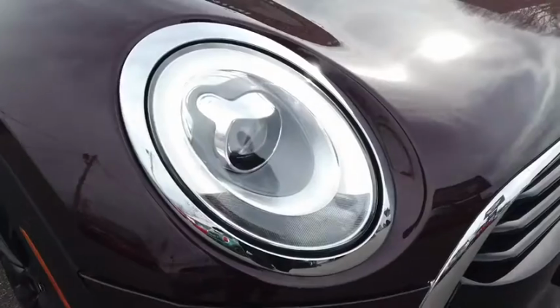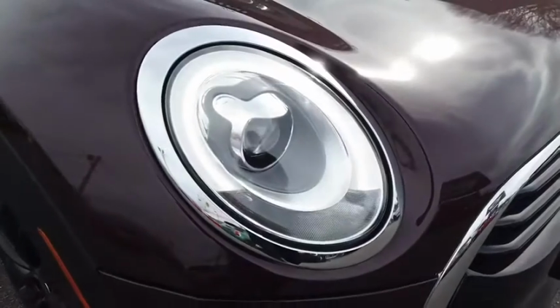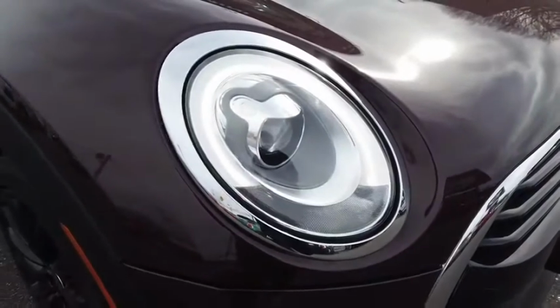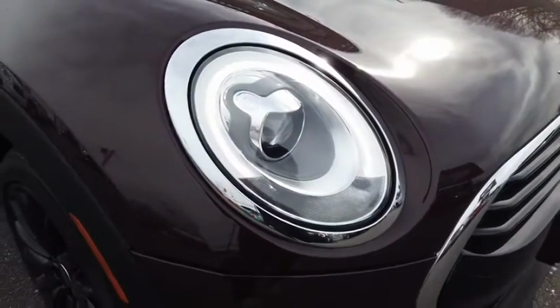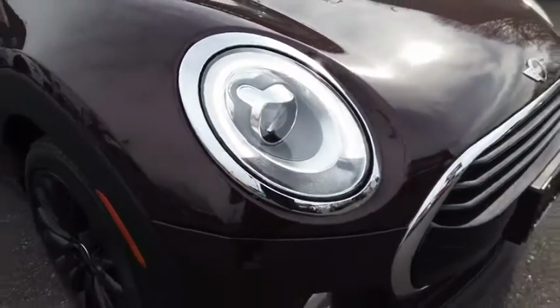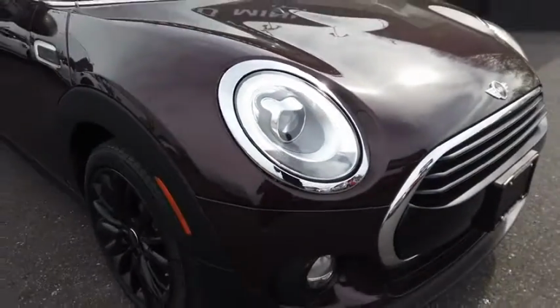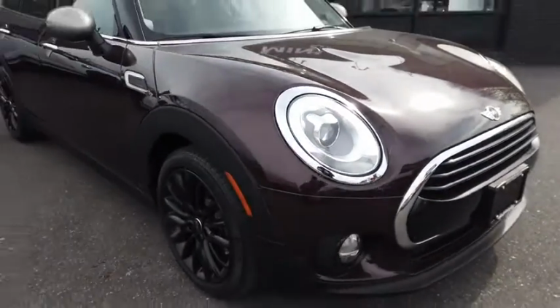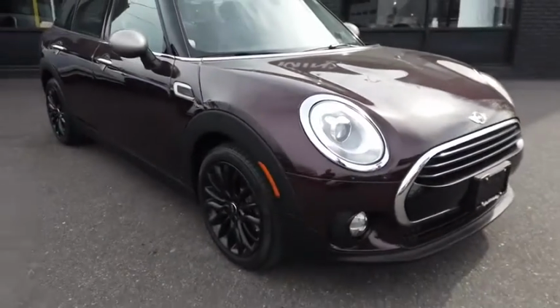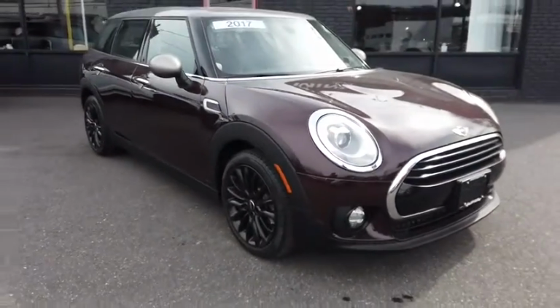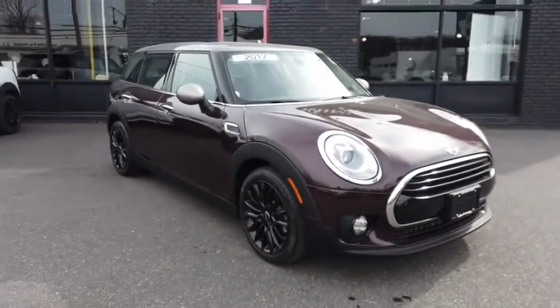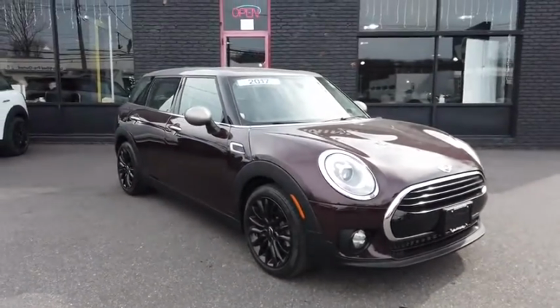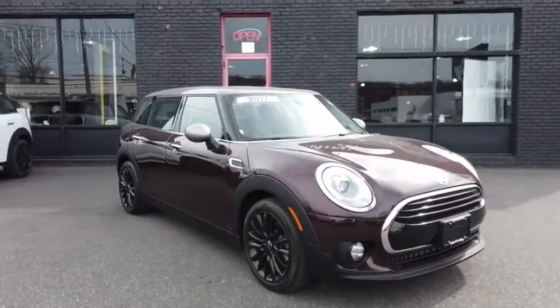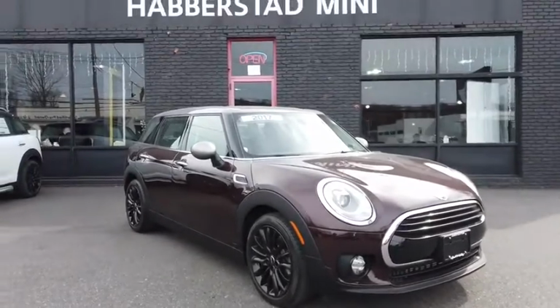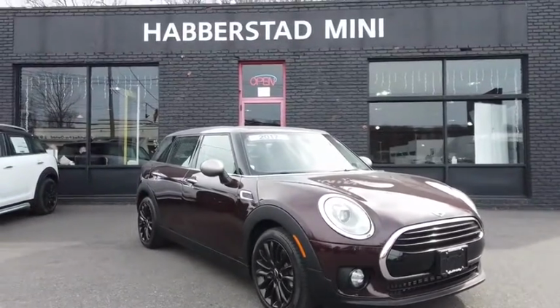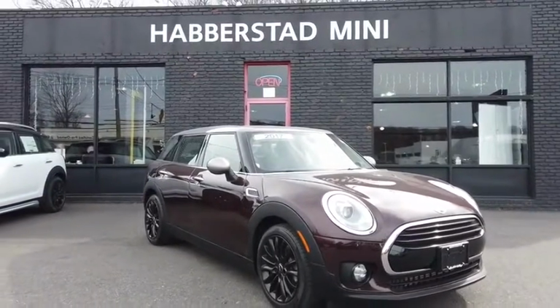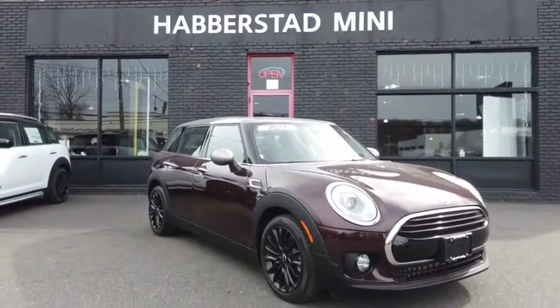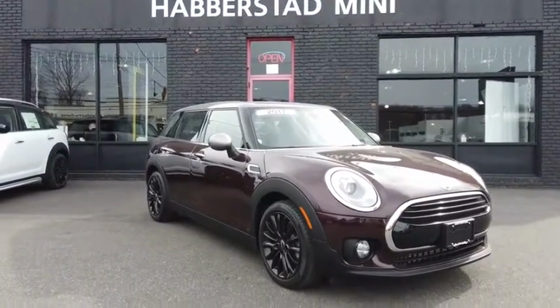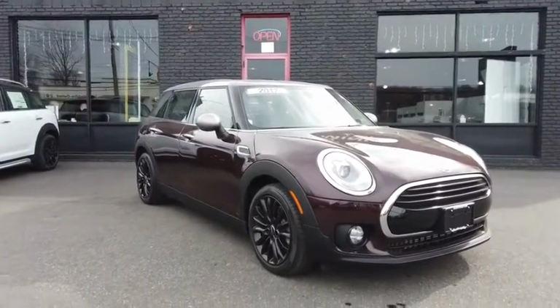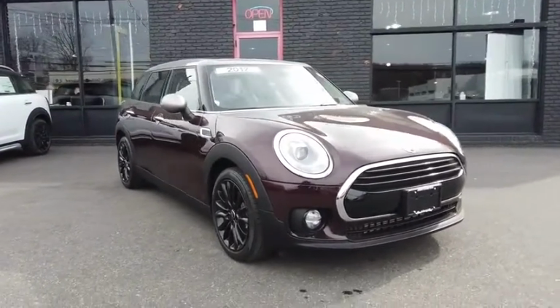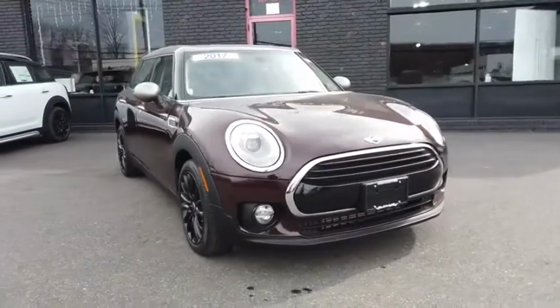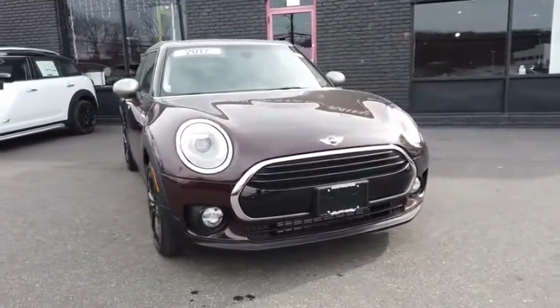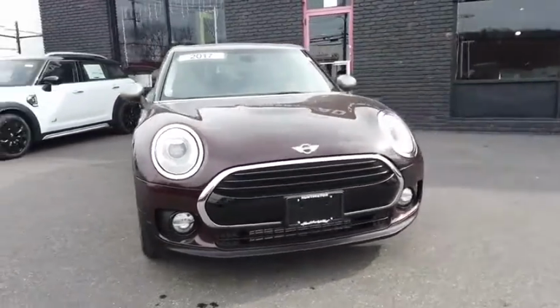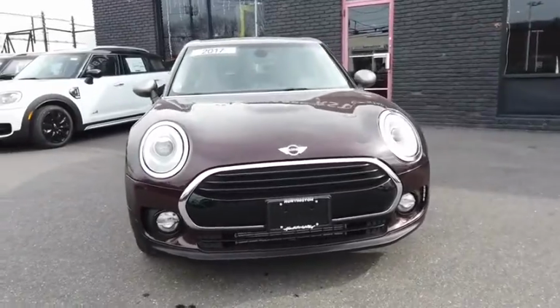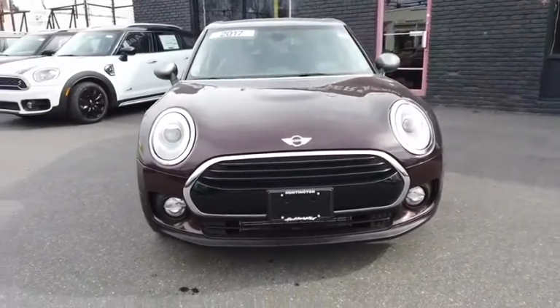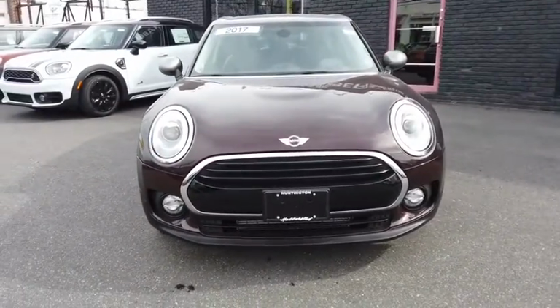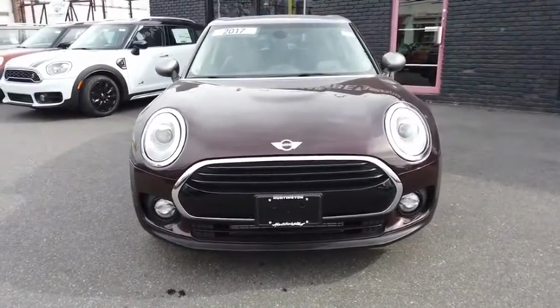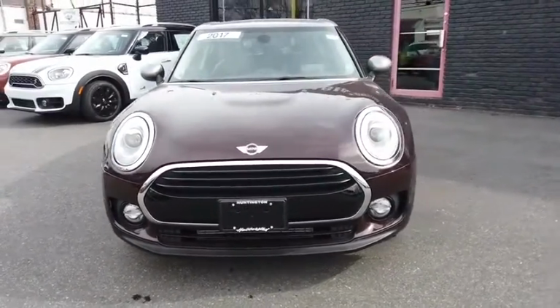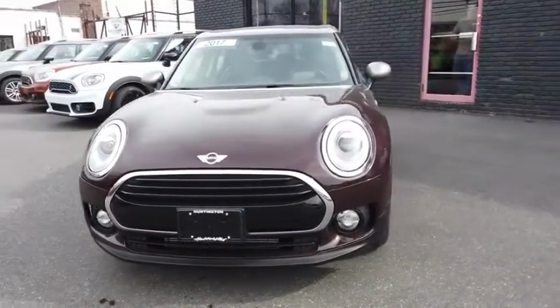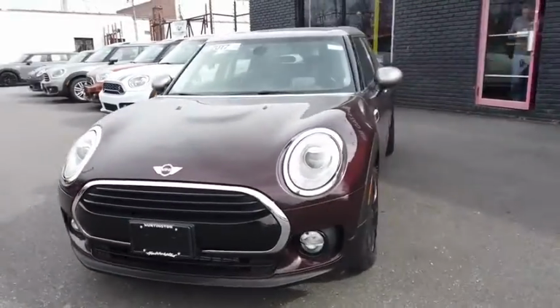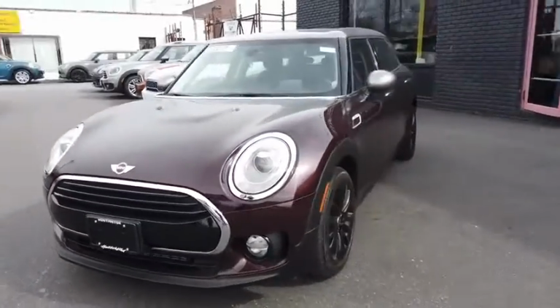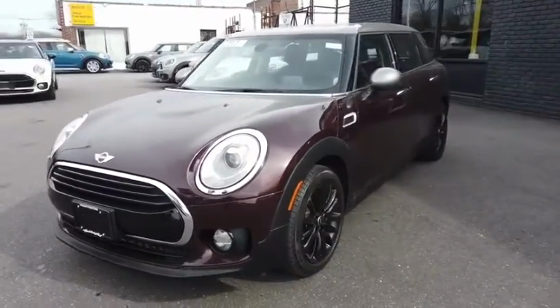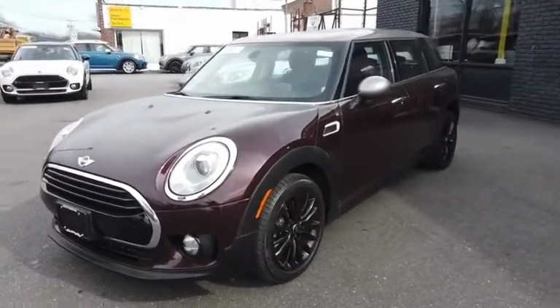Come test drive the 2017 Mini Cooper Clubman. The Mini Cooper Clubman is a longer version of the regular Mini, with a larger back seat and more cargo space. Fuel economy on the Clubman is excellent, ranging from 29 to 33 mpg.